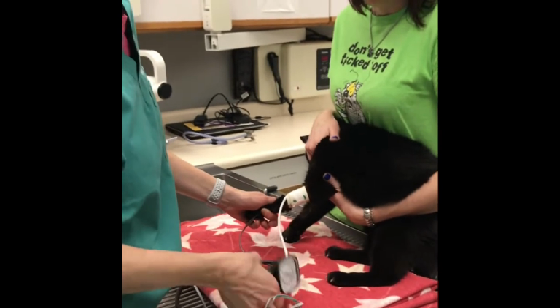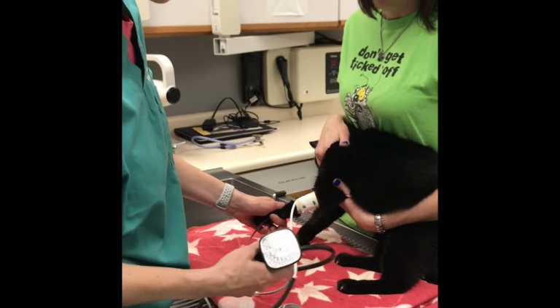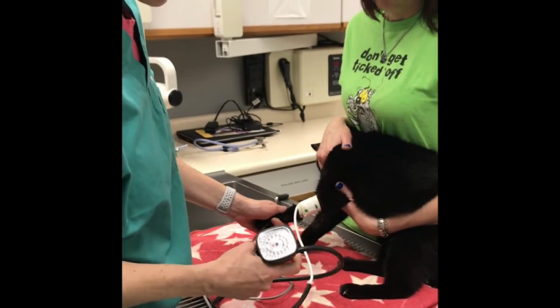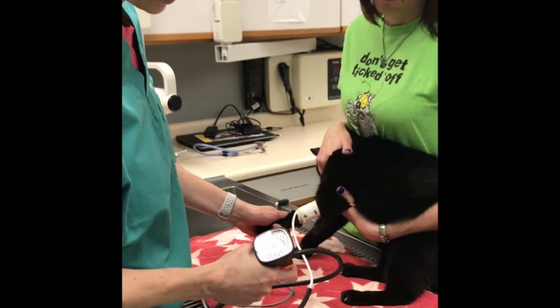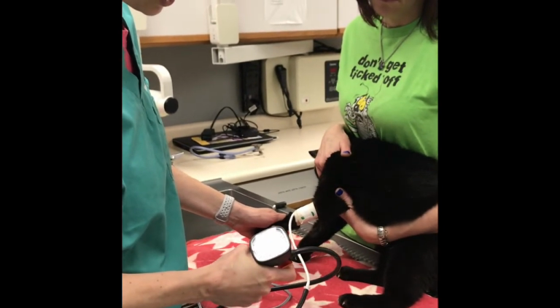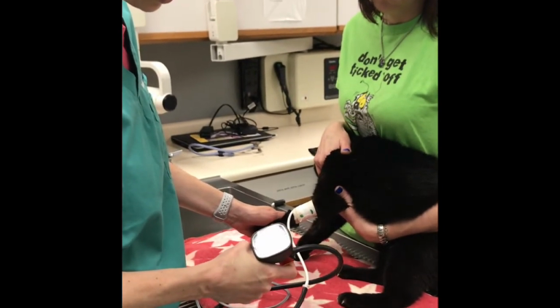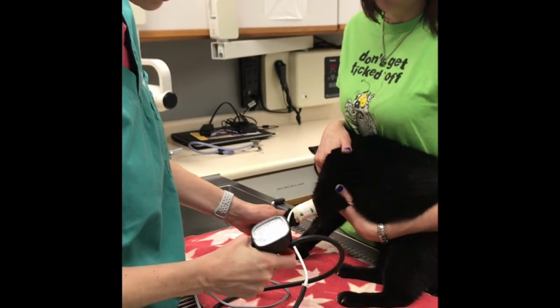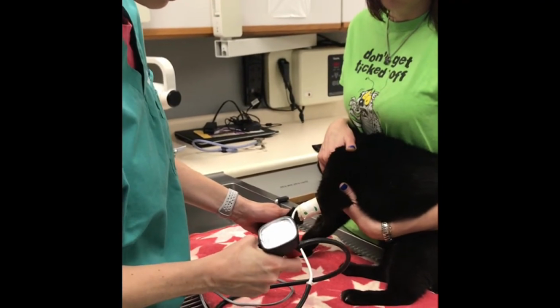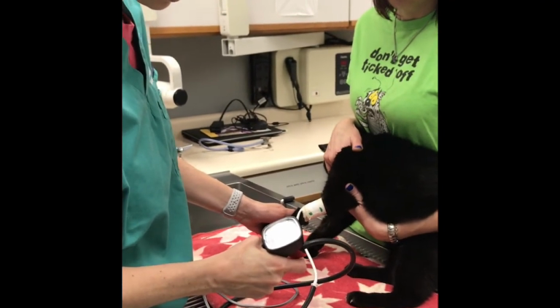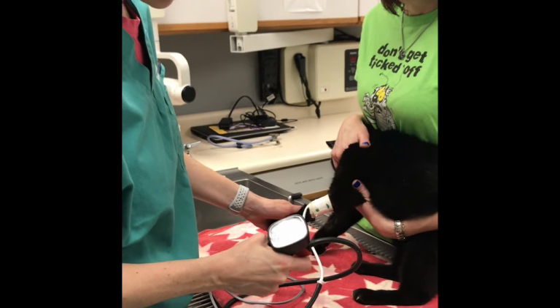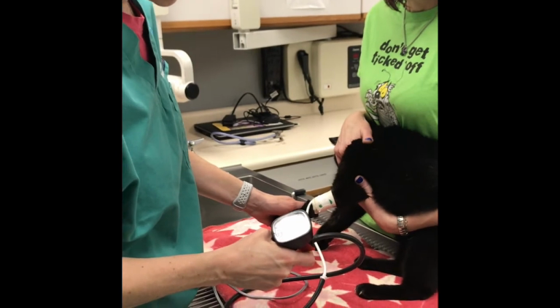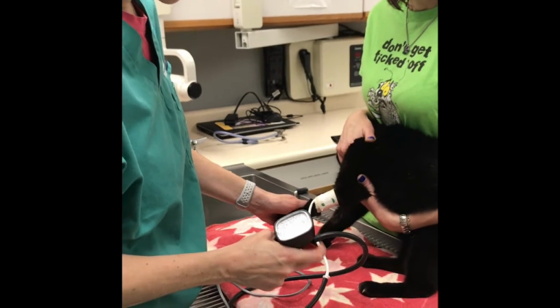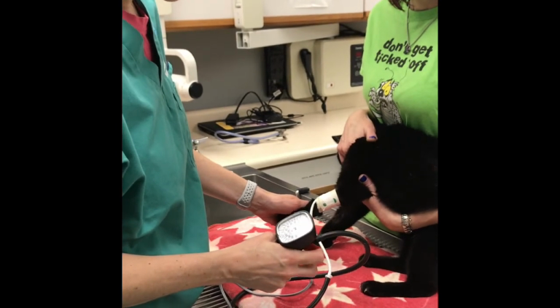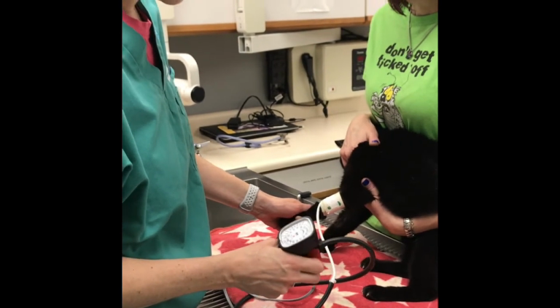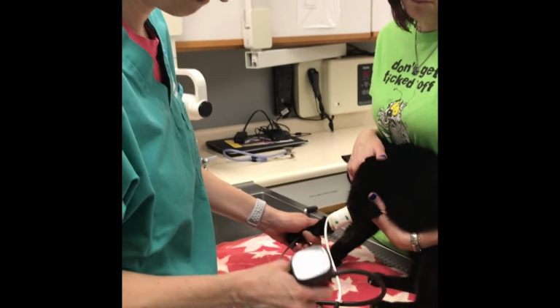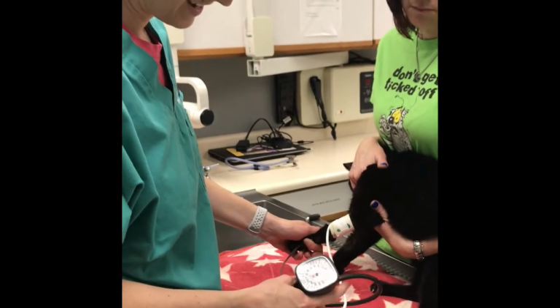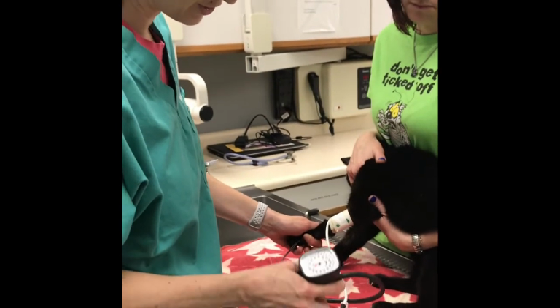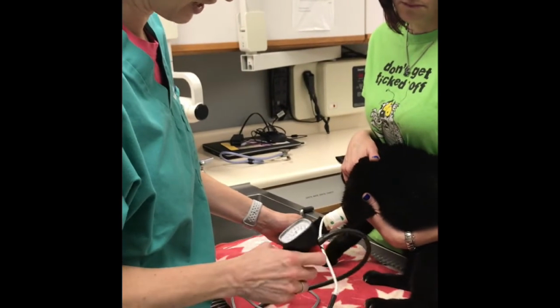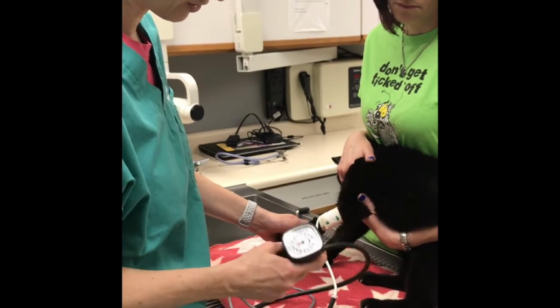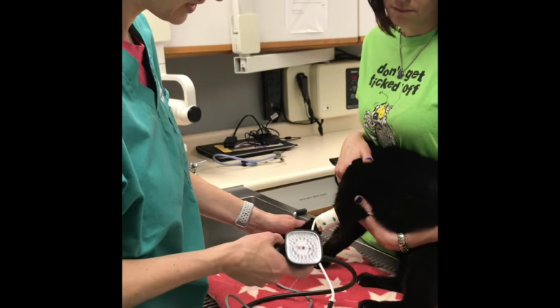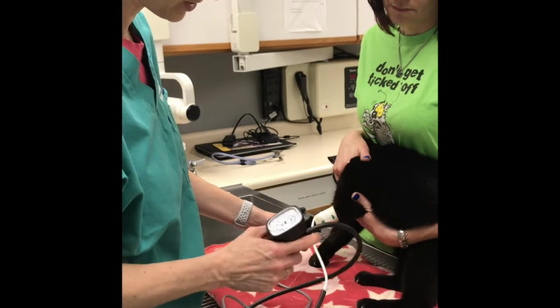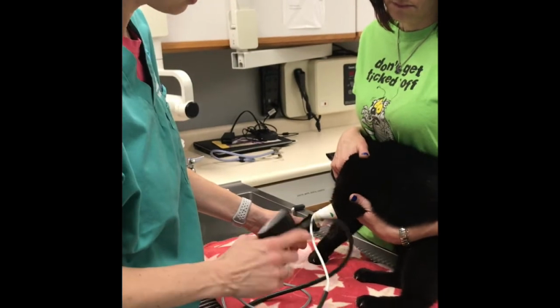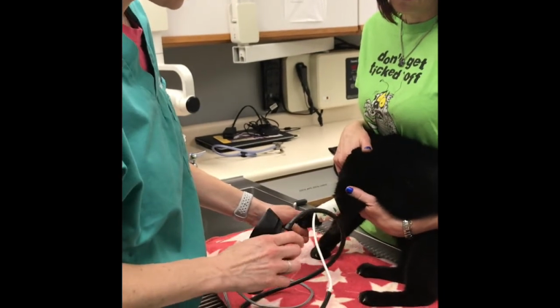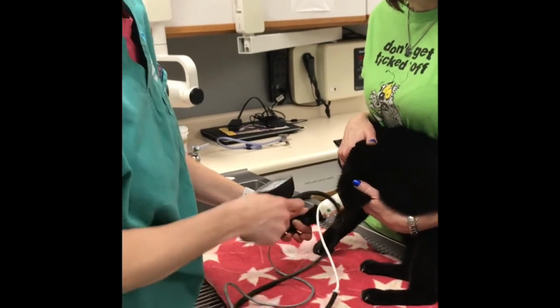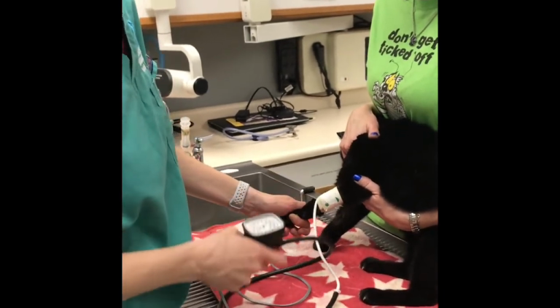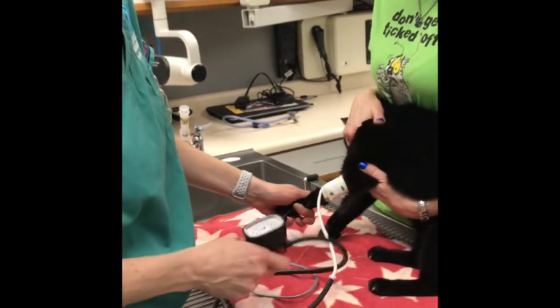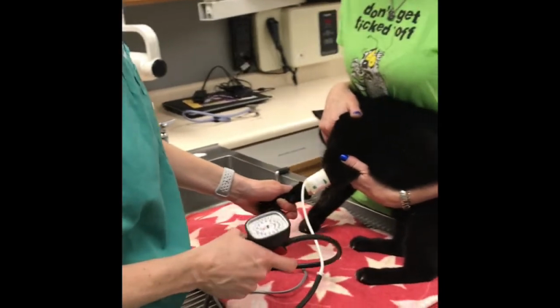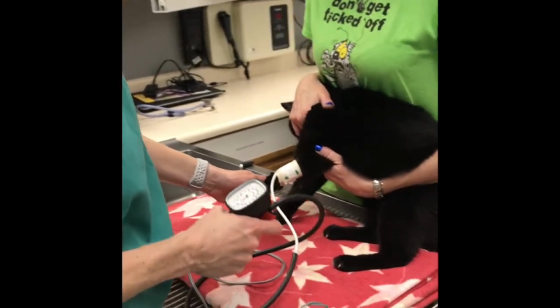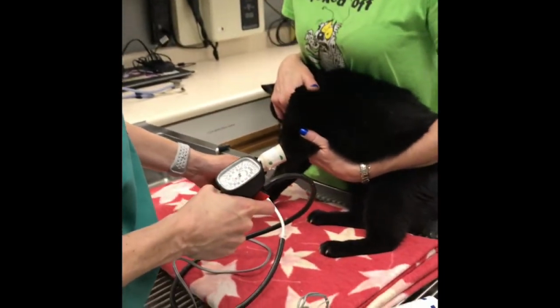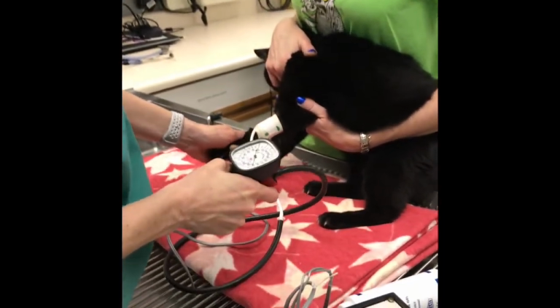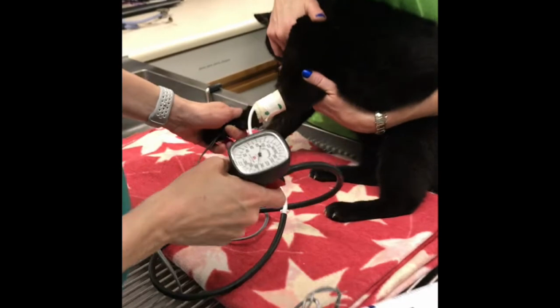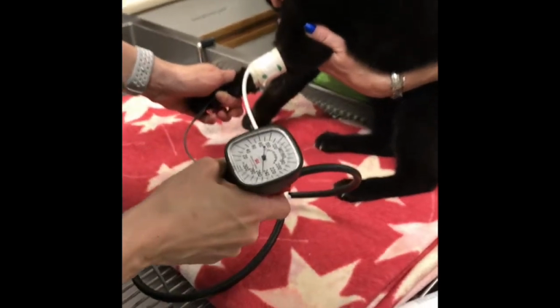This cat's blood pressure is actually over 280. I've used a different cuff, but this is how we use a handheld unit, just like we would for a person, and we can check and wait for